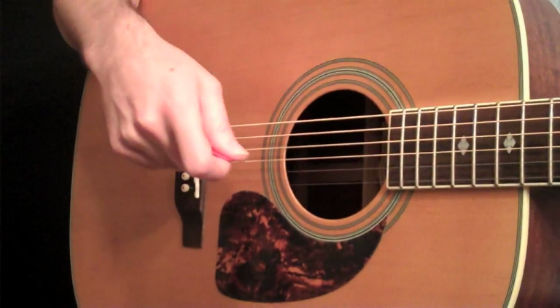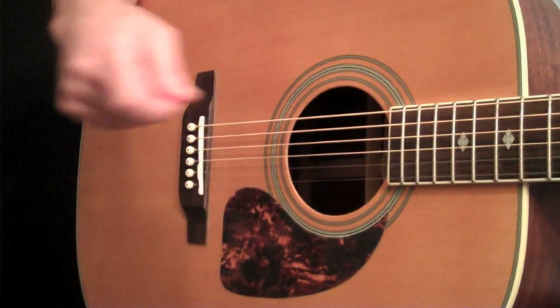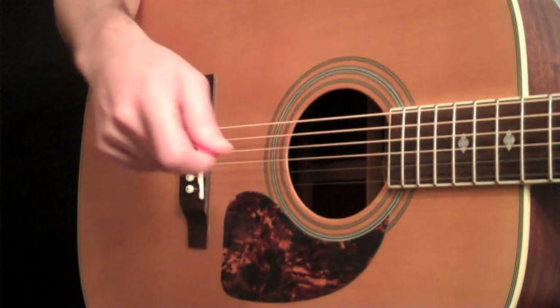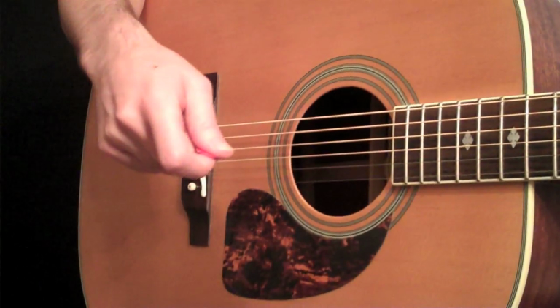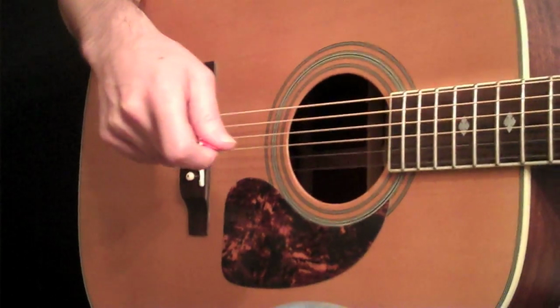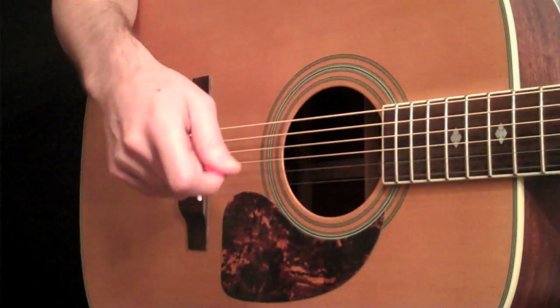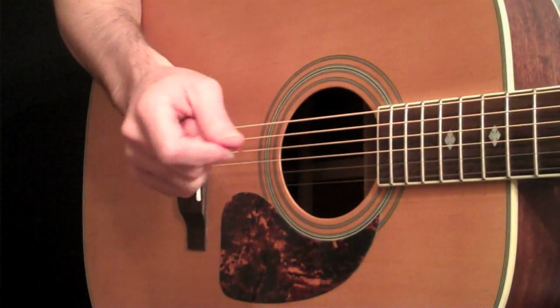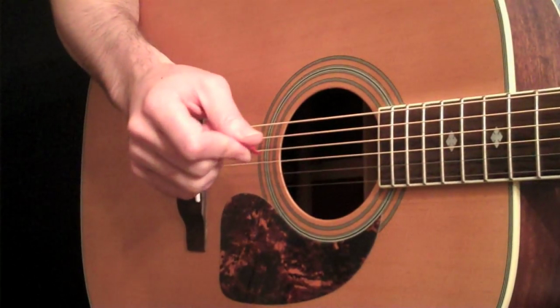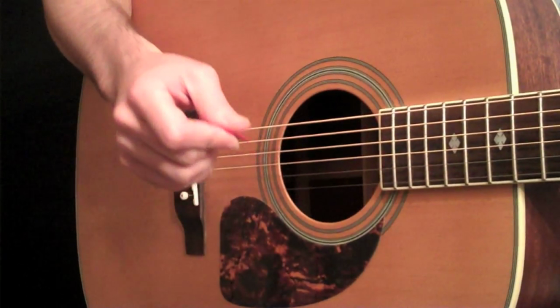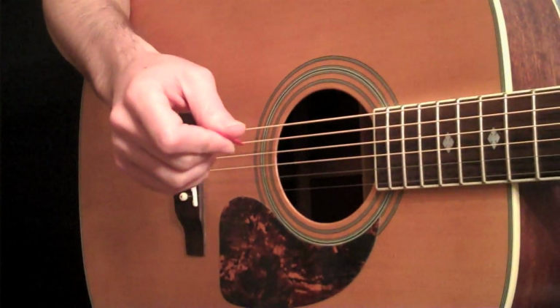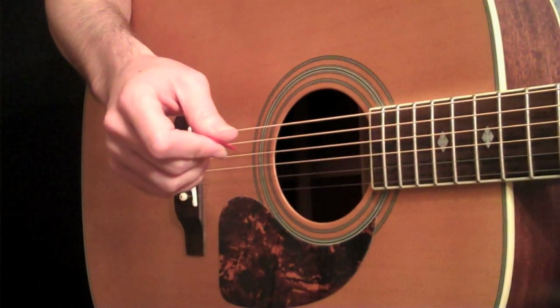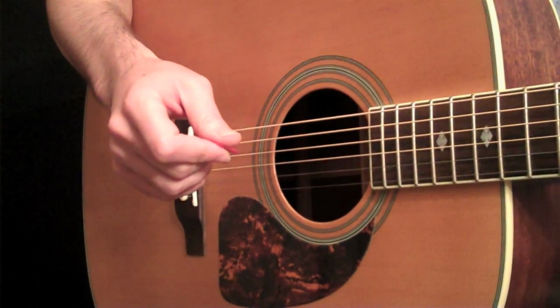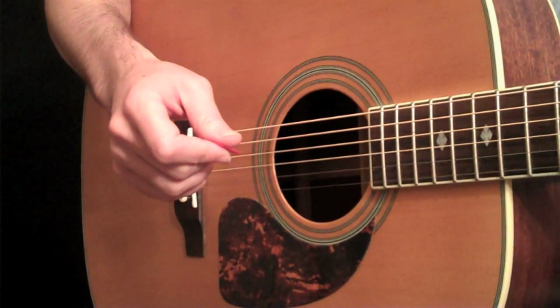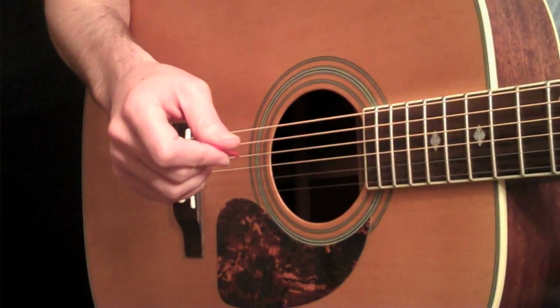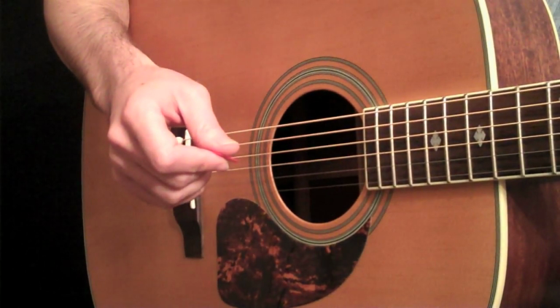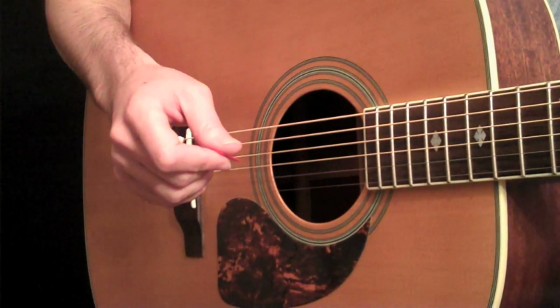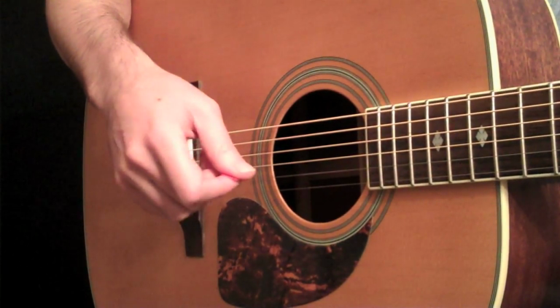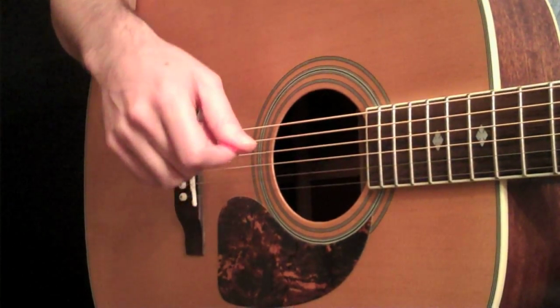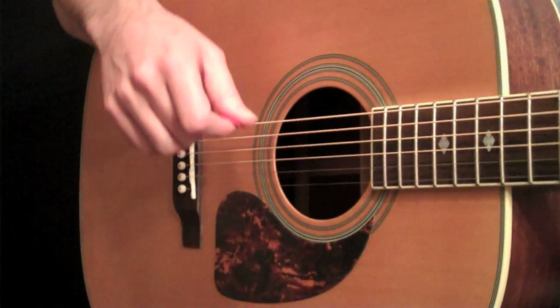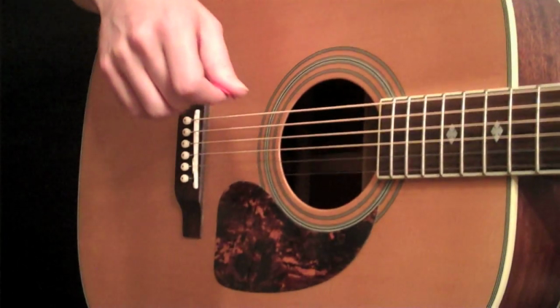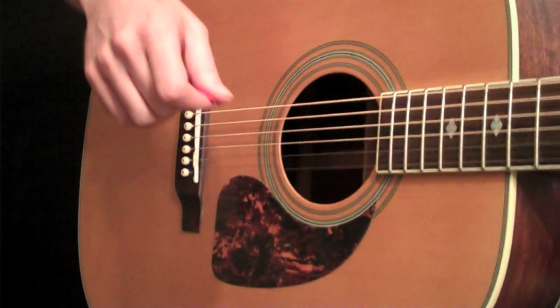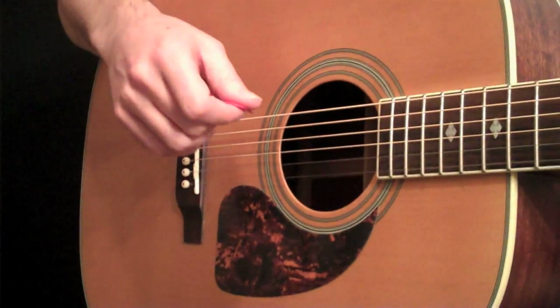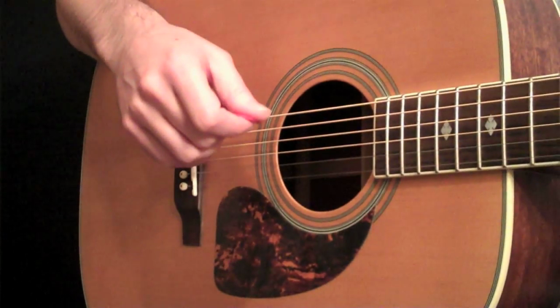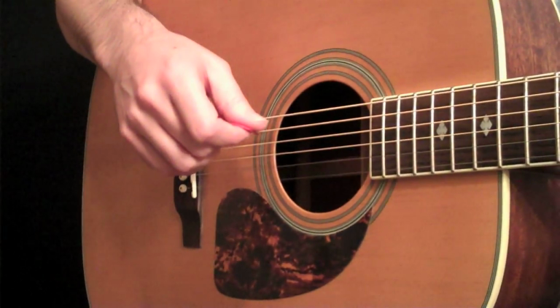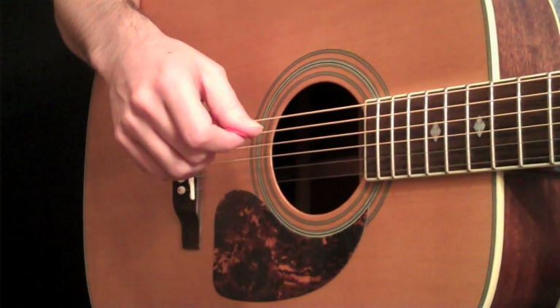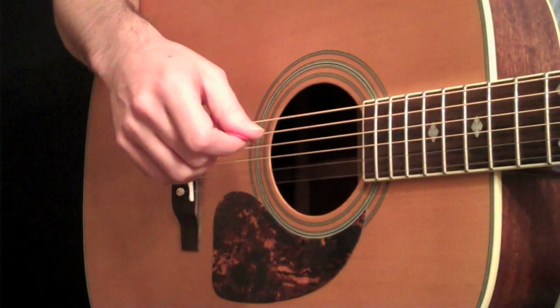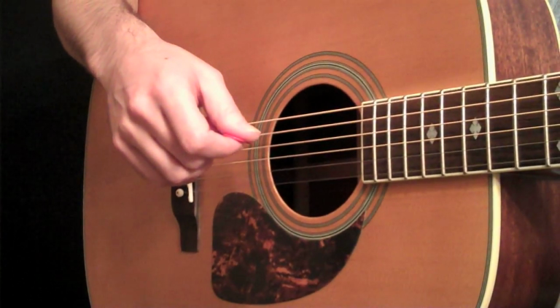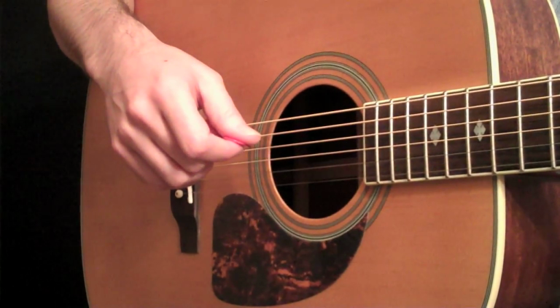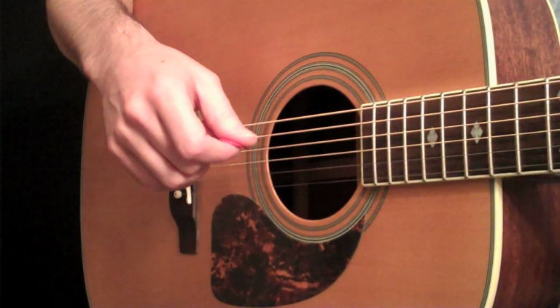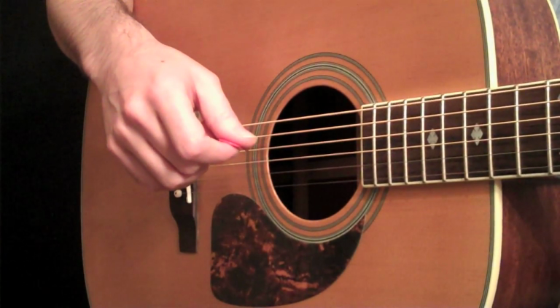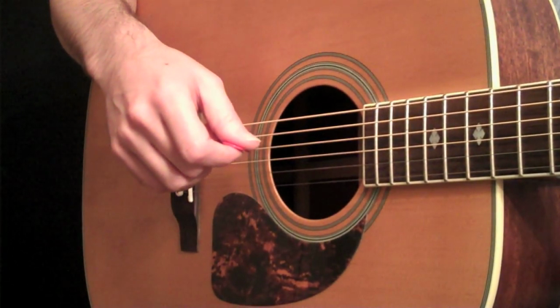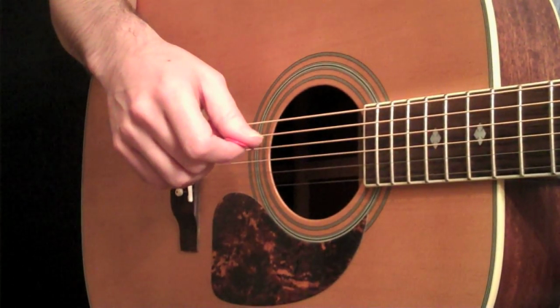Please go to guitarlessons365.com and support the site in any way you can. I really appreciate it, and I'll see you guys tomorrow. Bye bye.